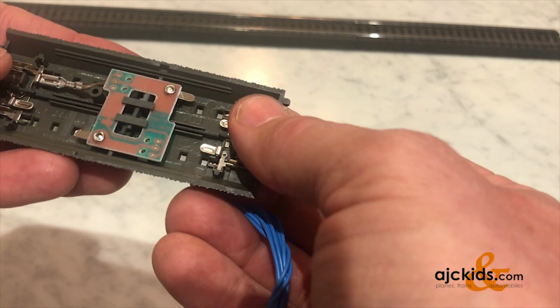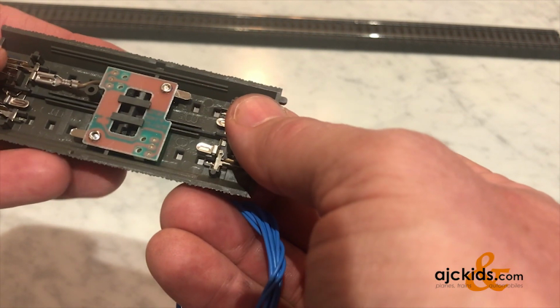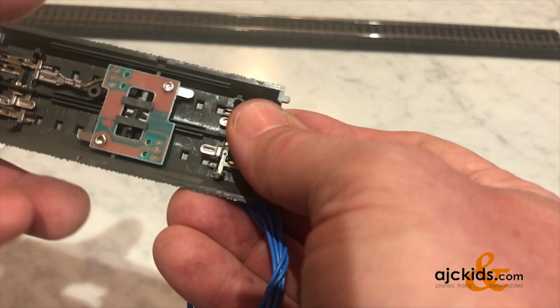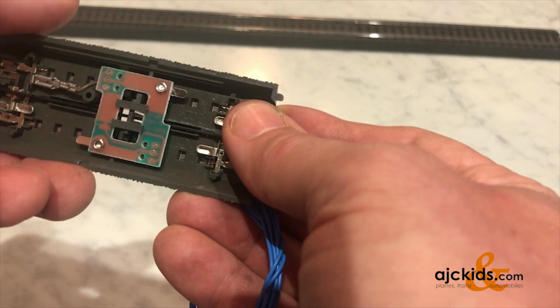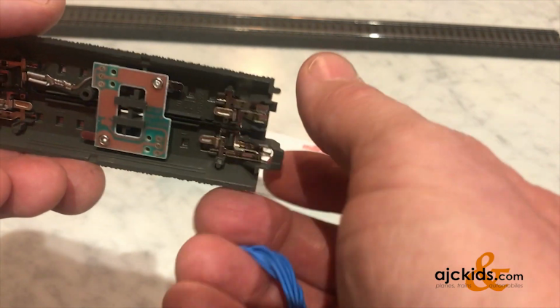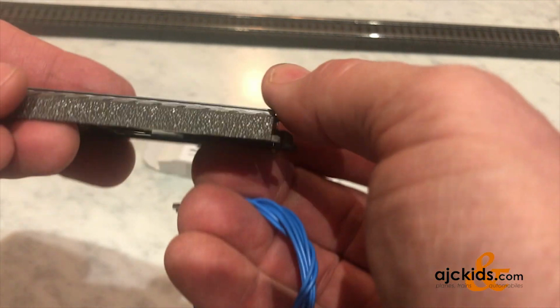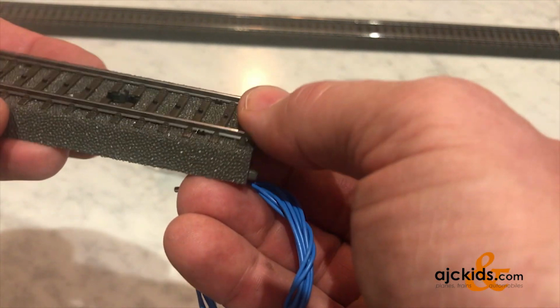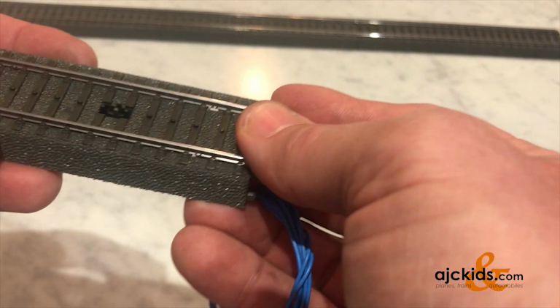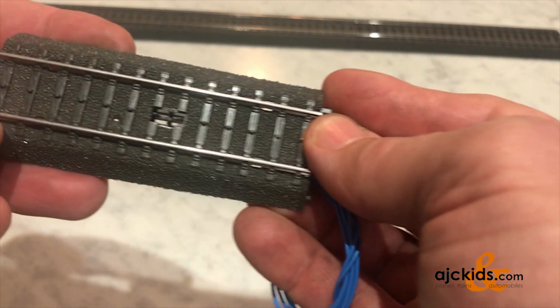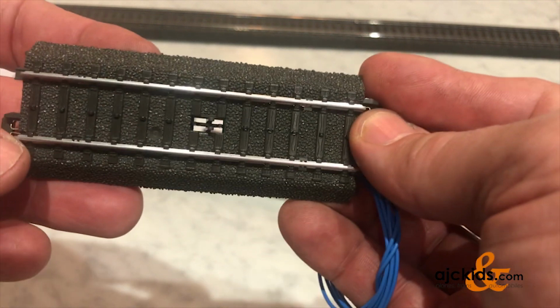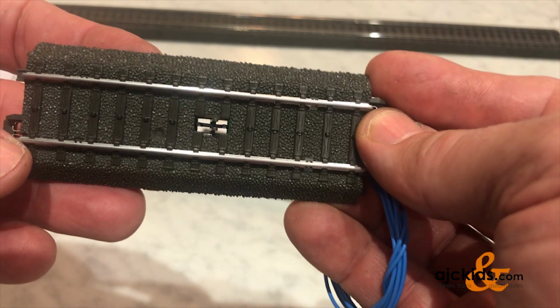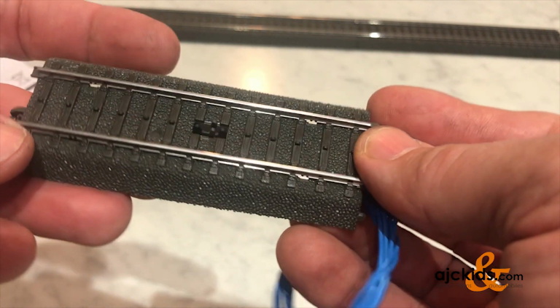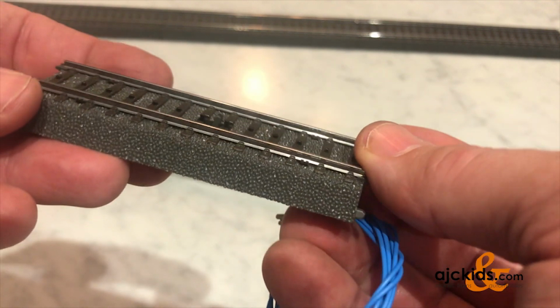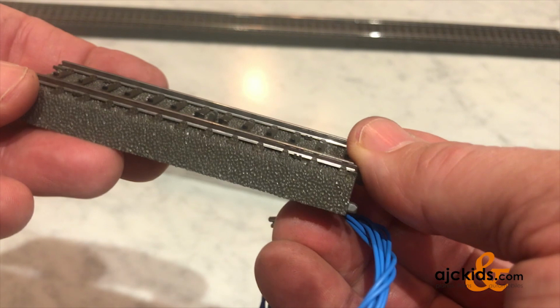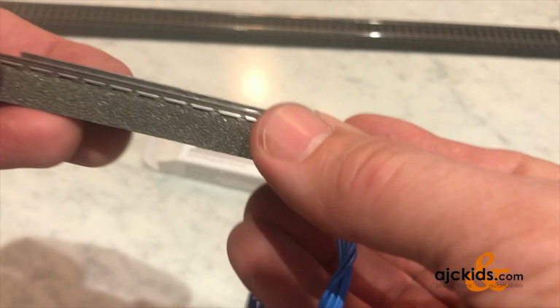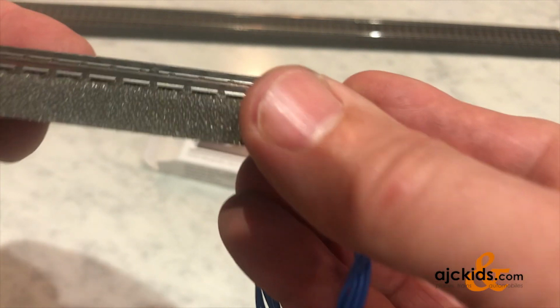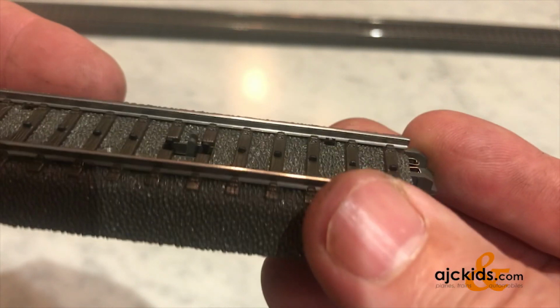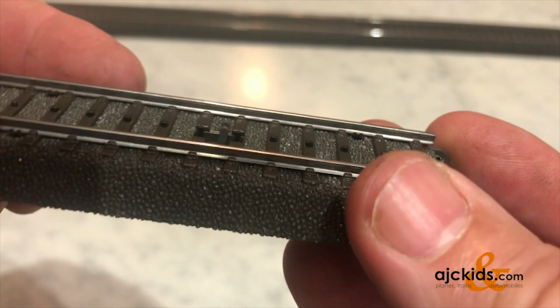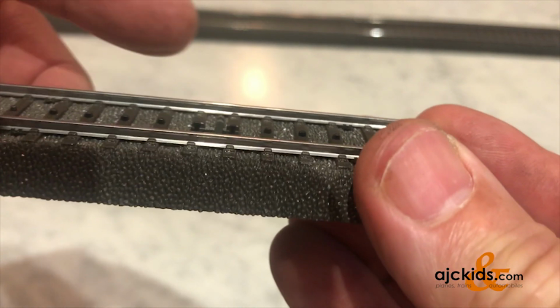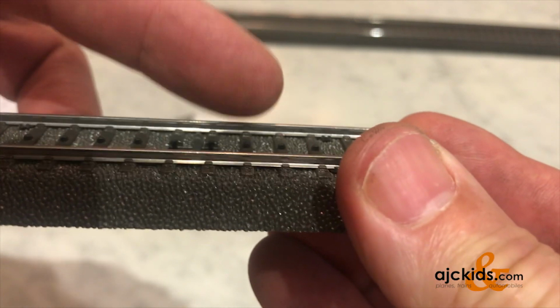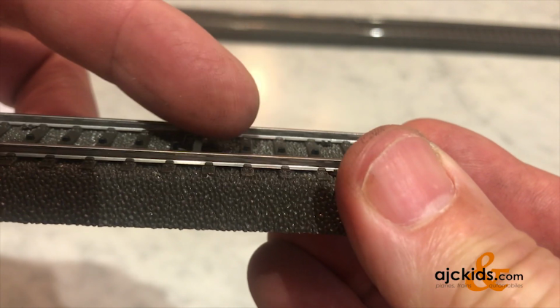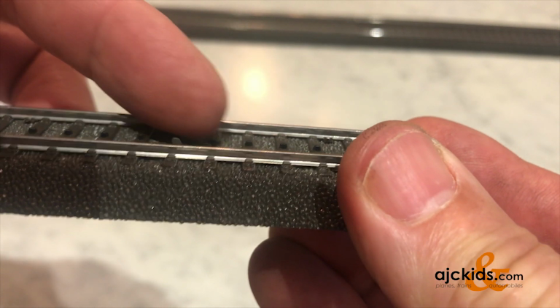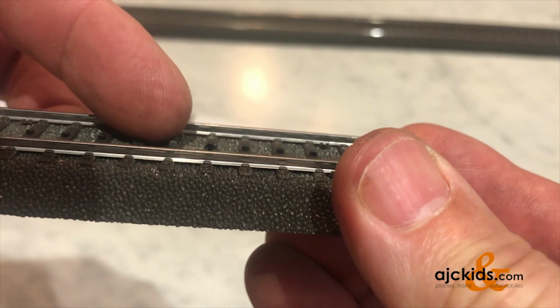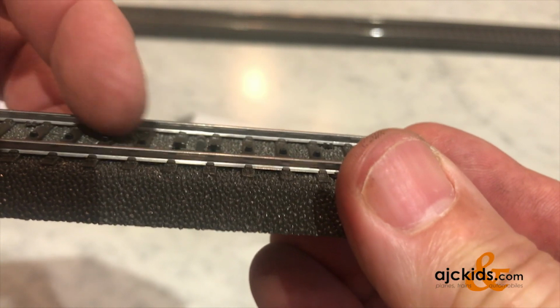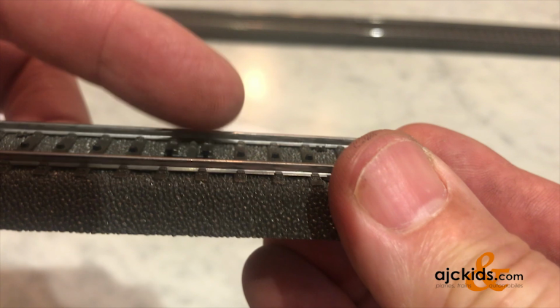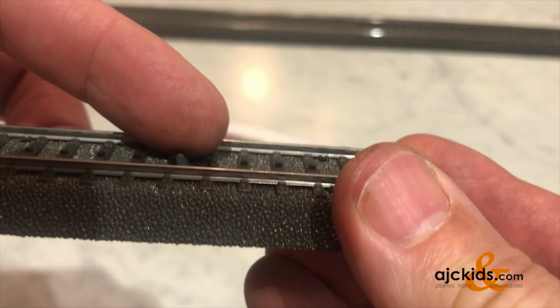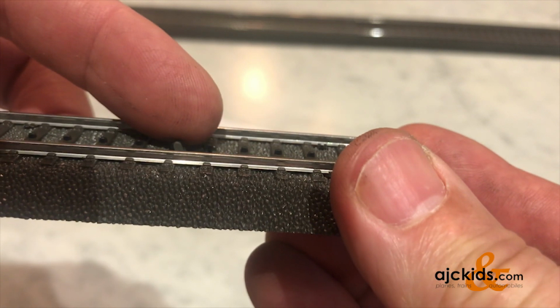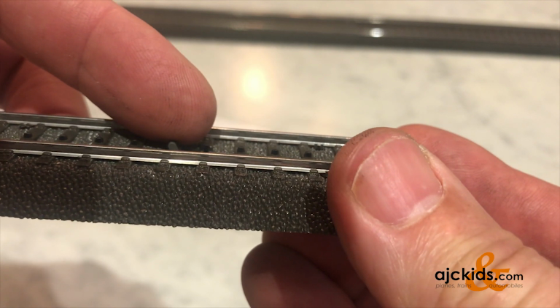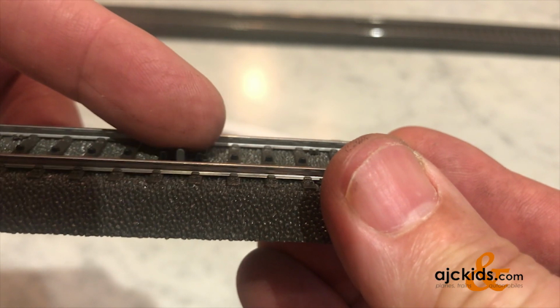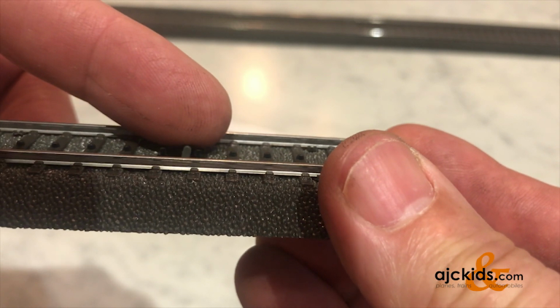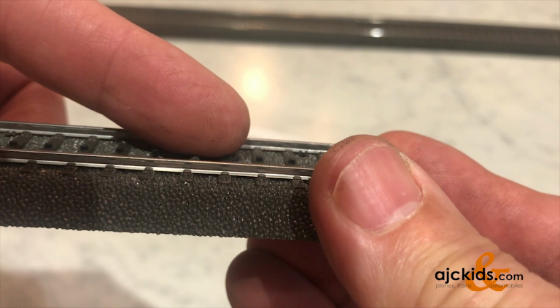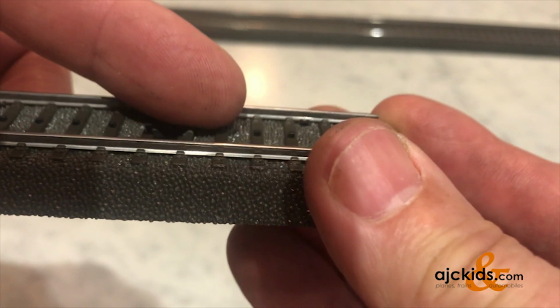One thing to keep in mind when designing your layout with these circuit tracks is that not only a locomotive with a pickup shoe will activate this switch, but cars that have pickup shoes will also activate the switch.